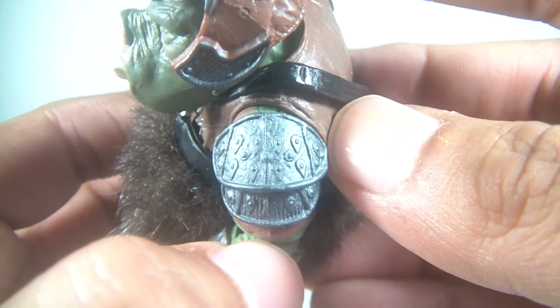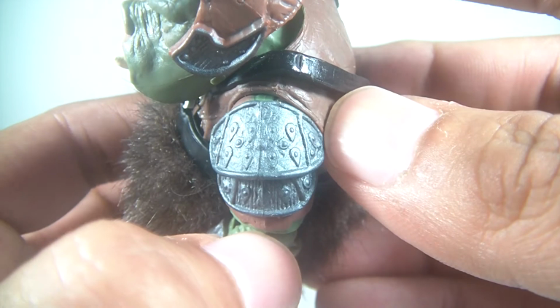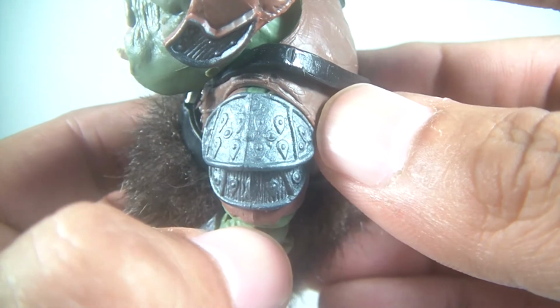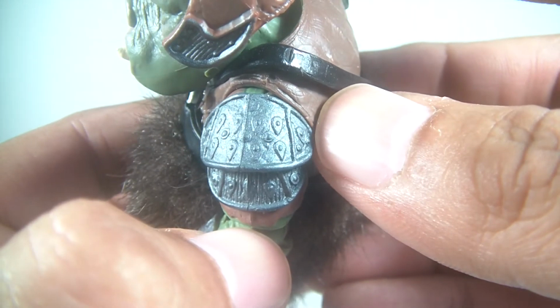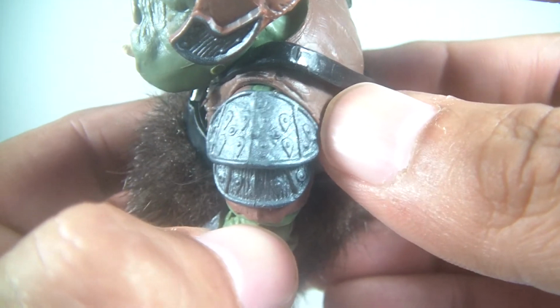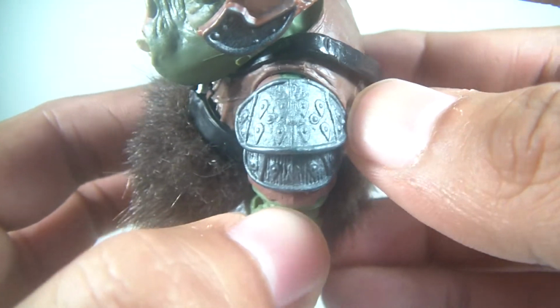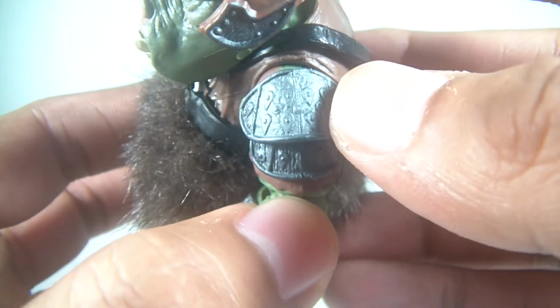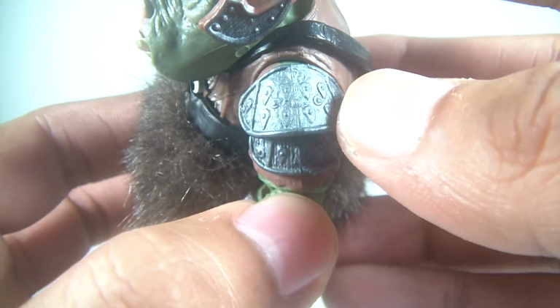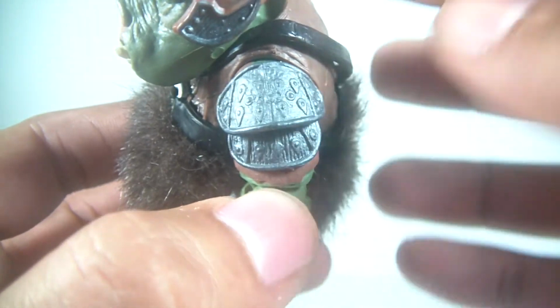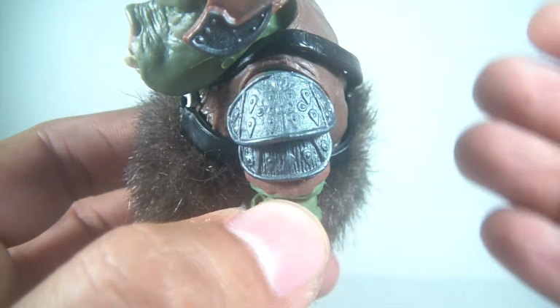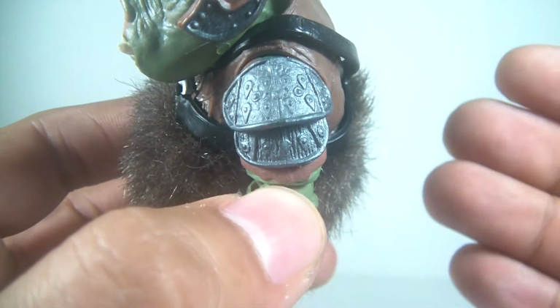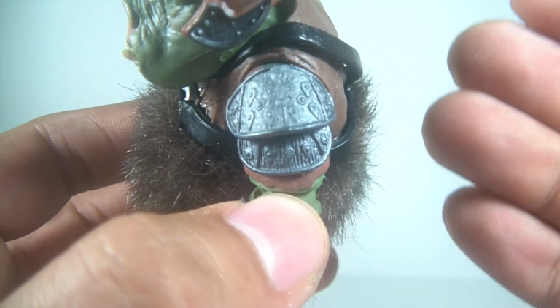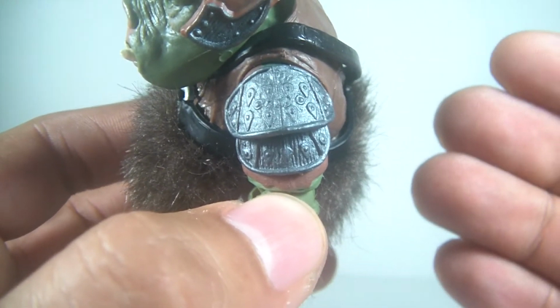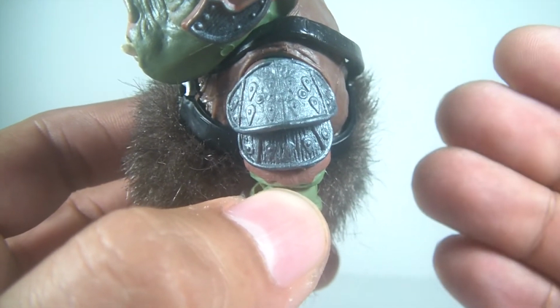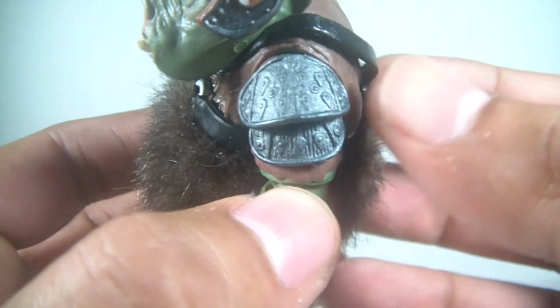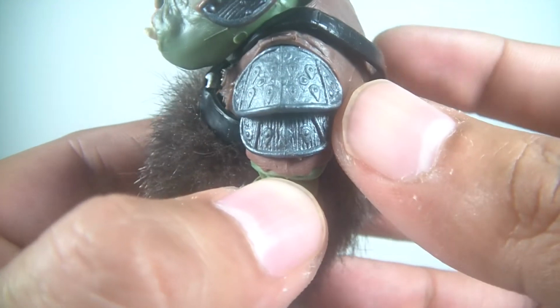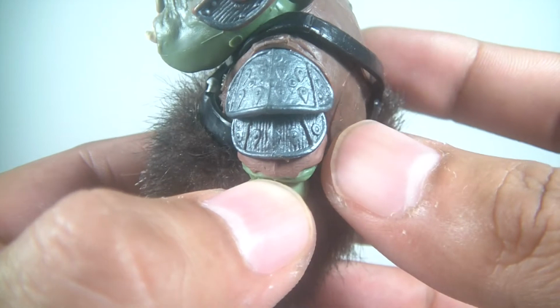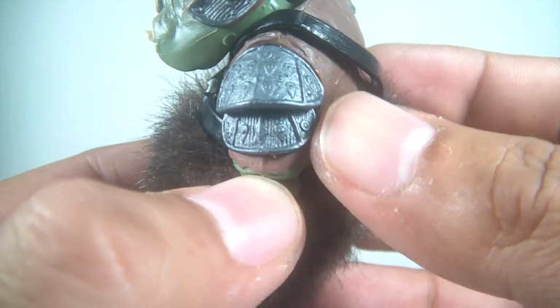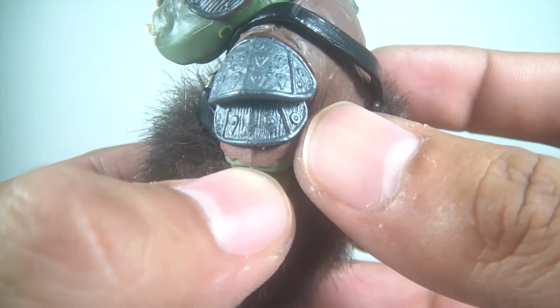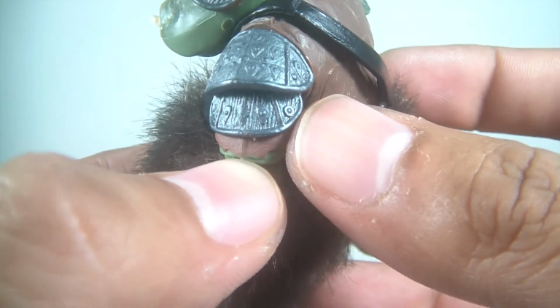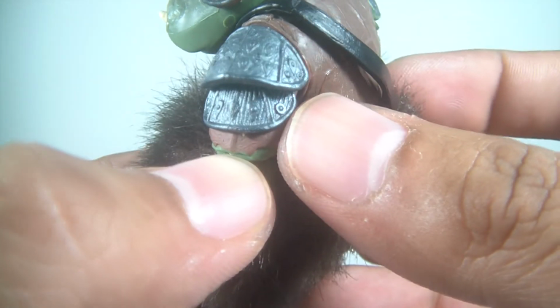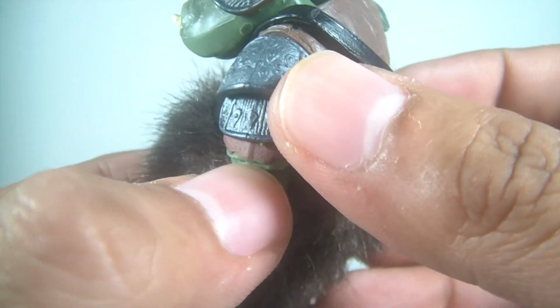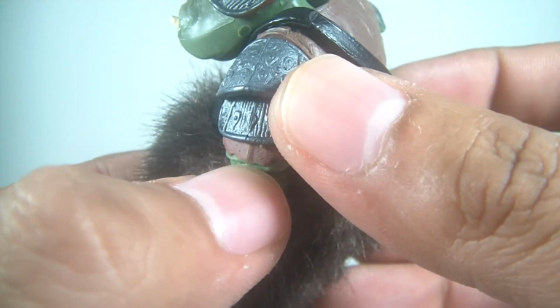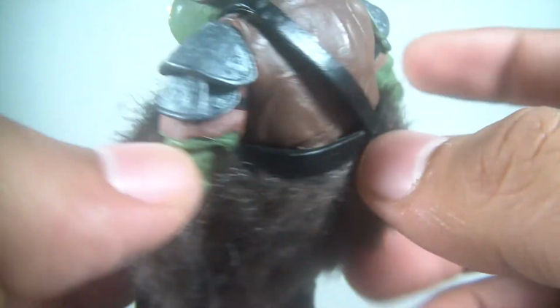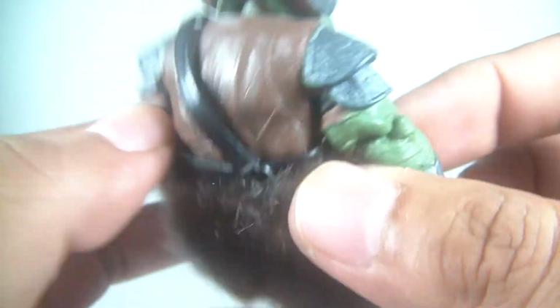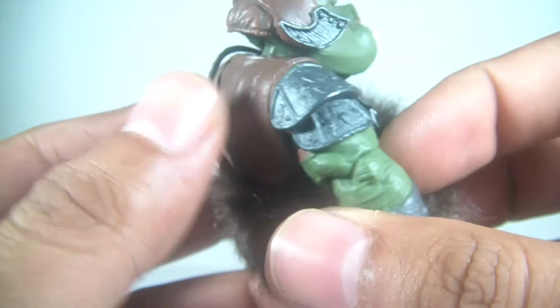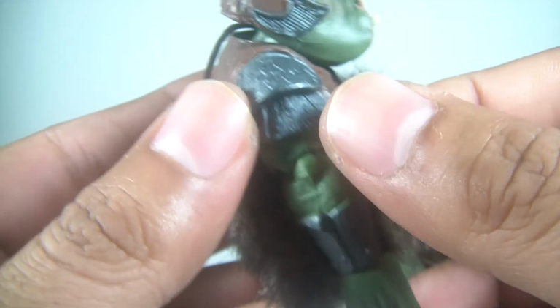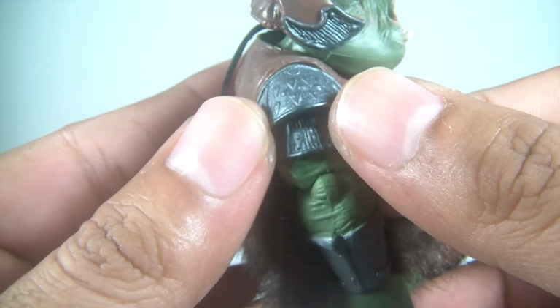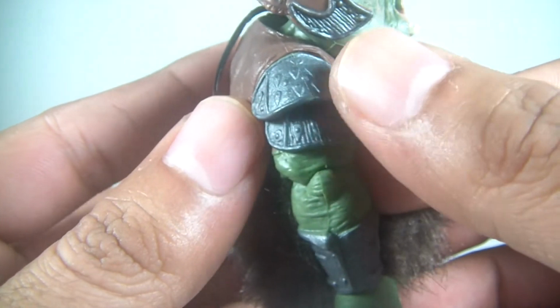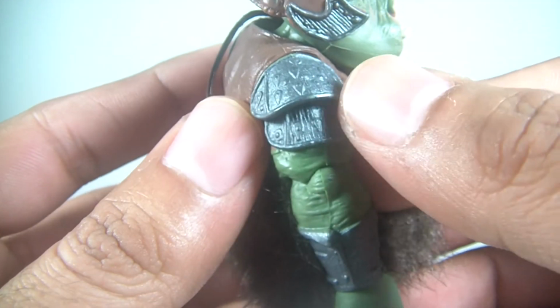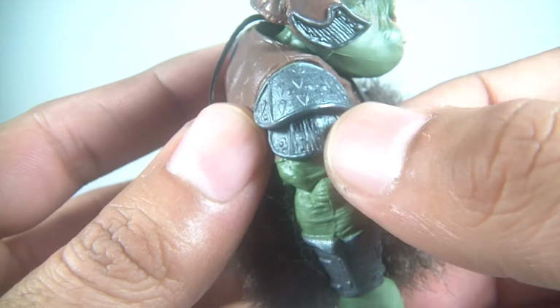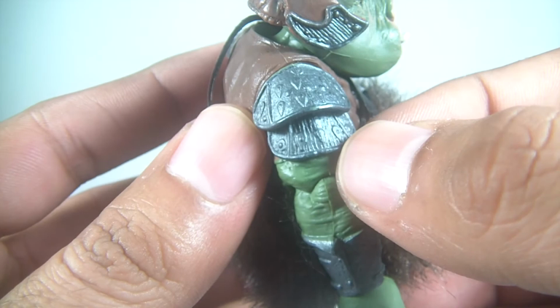One of my favorite parts of this figure is the shoulder pads because of the amount of detail that went into them — it's amazing. I just can't say that word enough: detail. It looks really cool and I like the paint; the silver looks really nice.